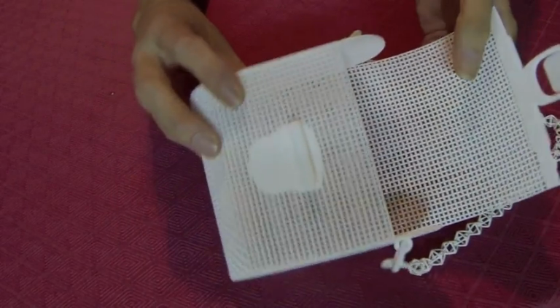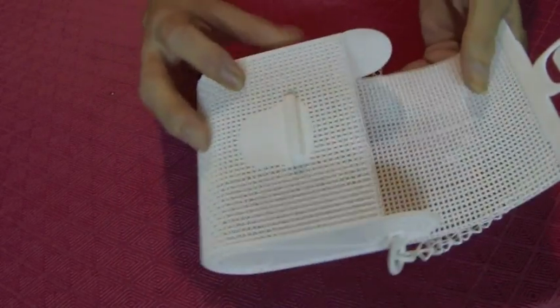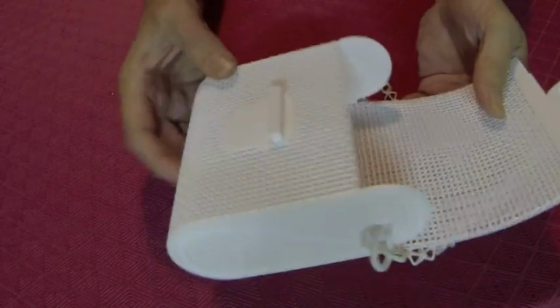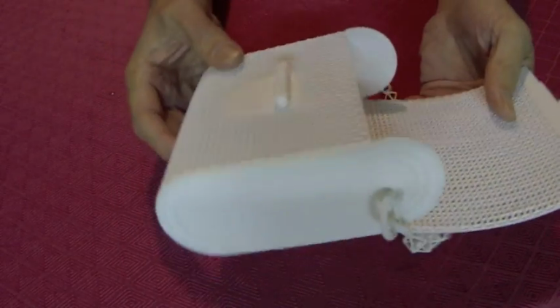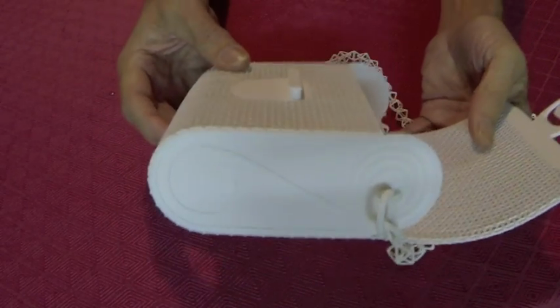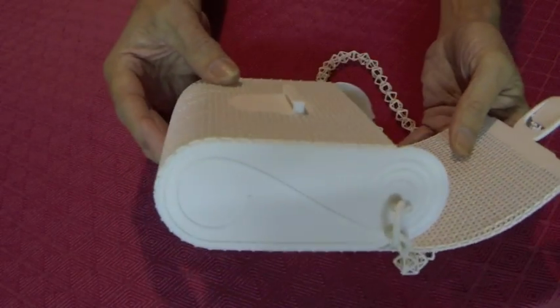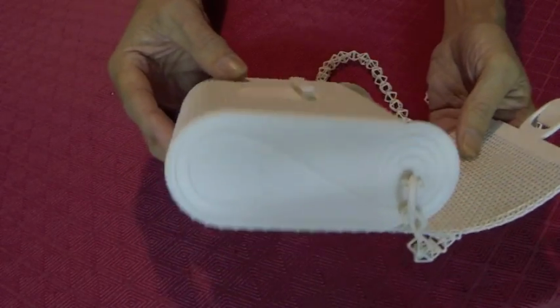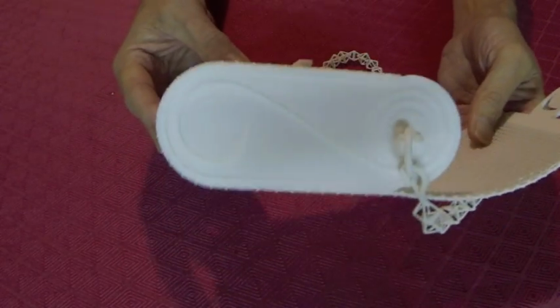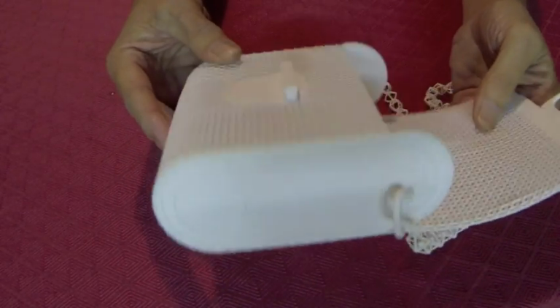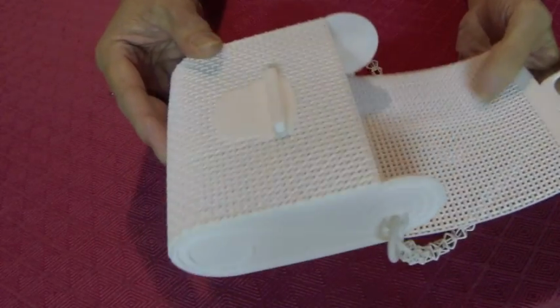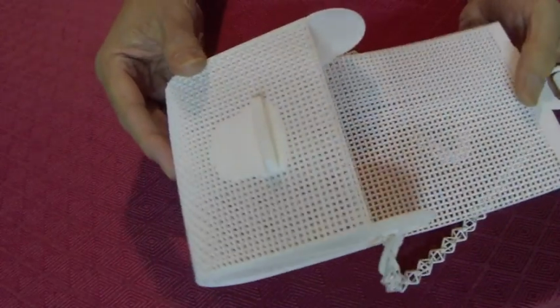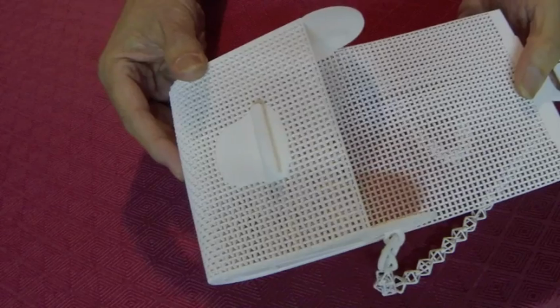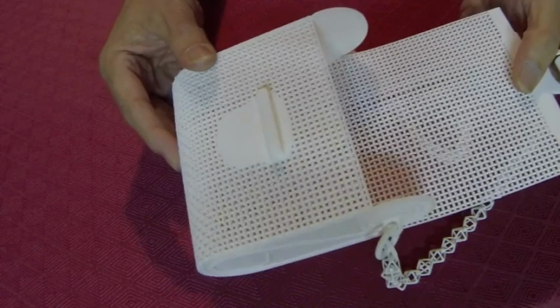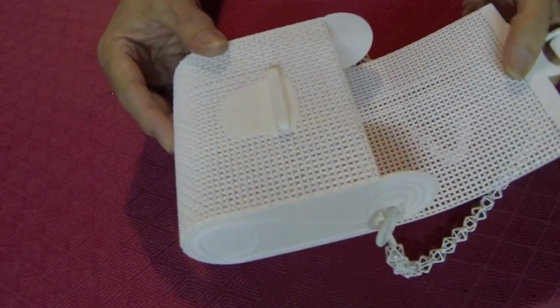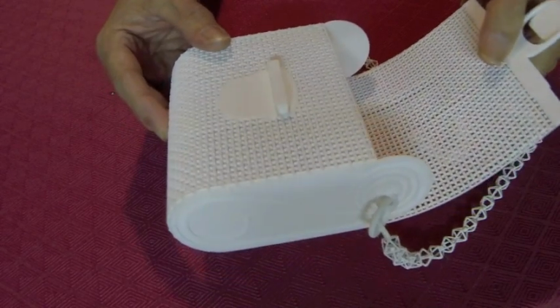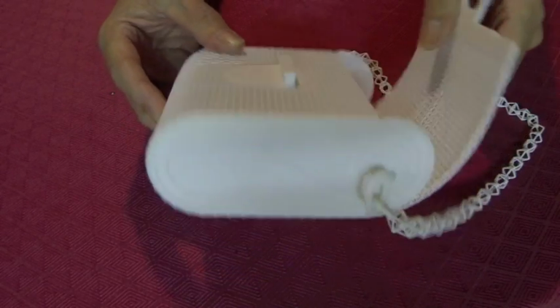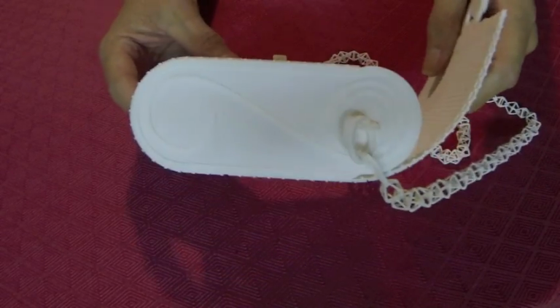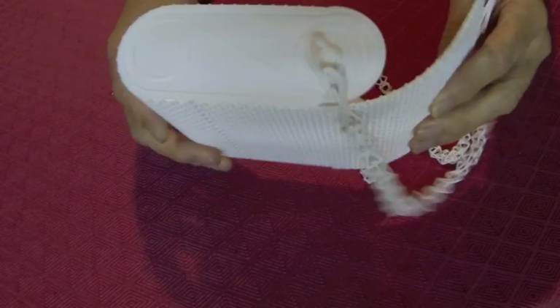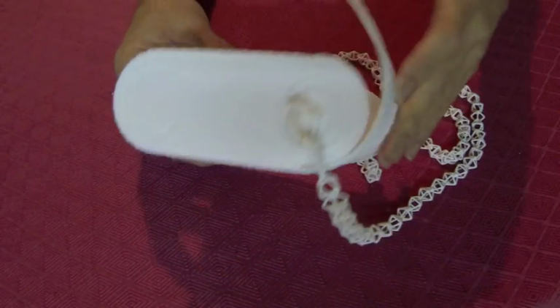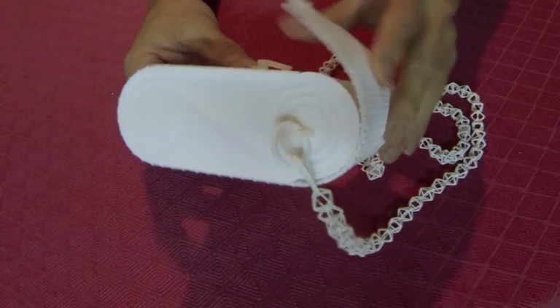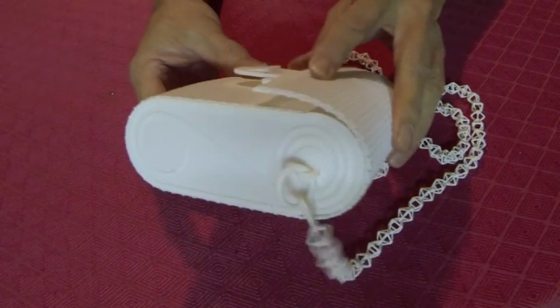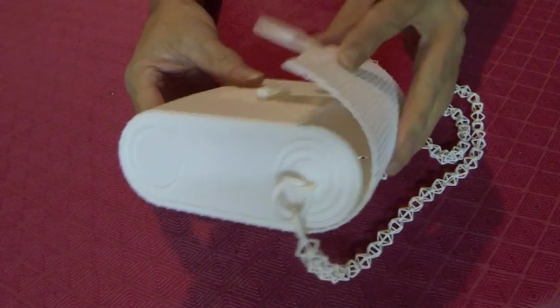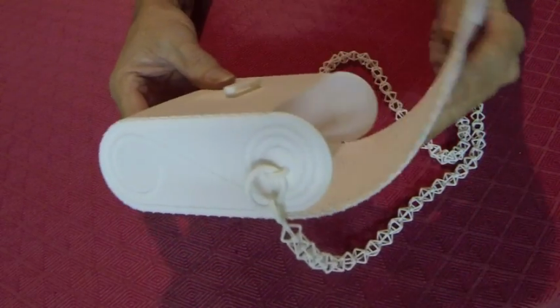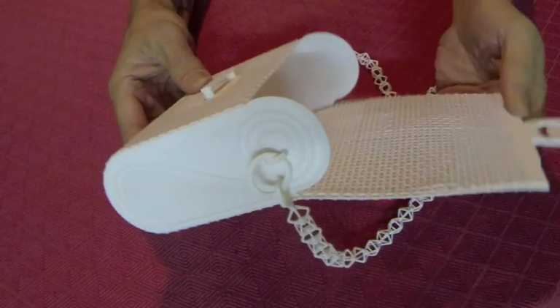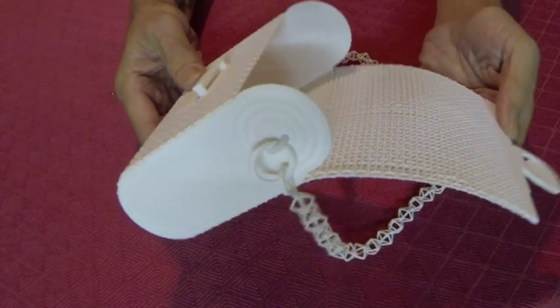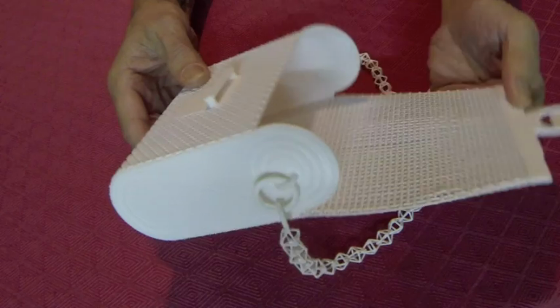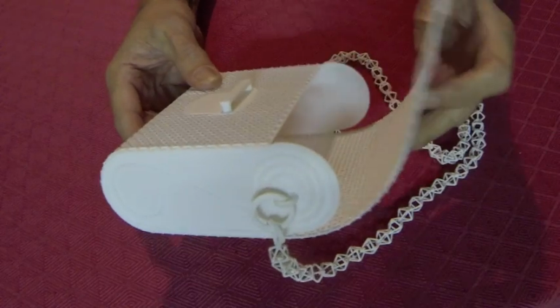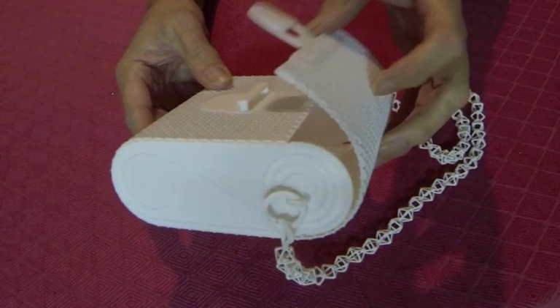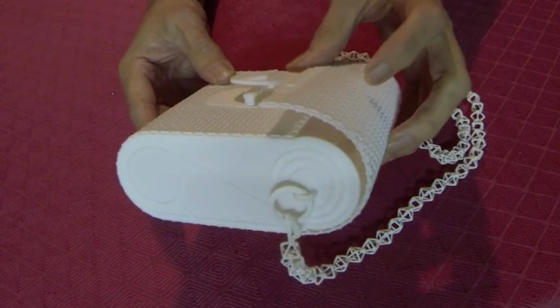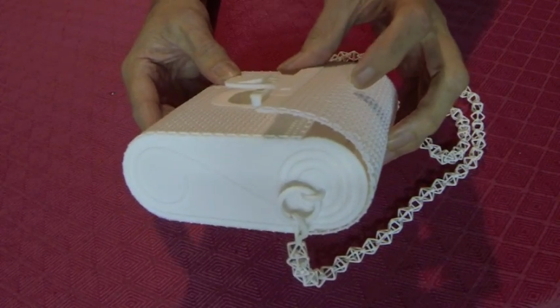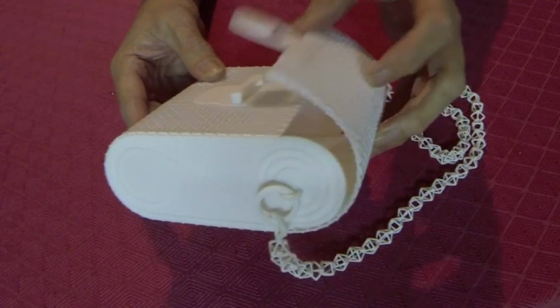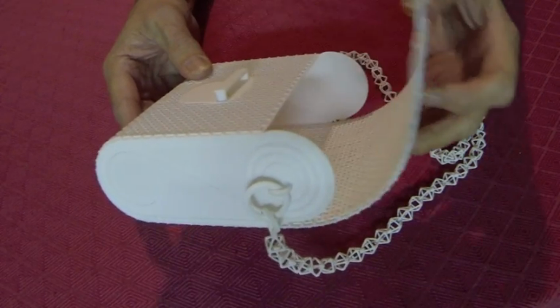It's kind of difficult to see the mesh pattern in the video, but if you go to the link provided for the model page, you can see additional images that are a little better resolution.